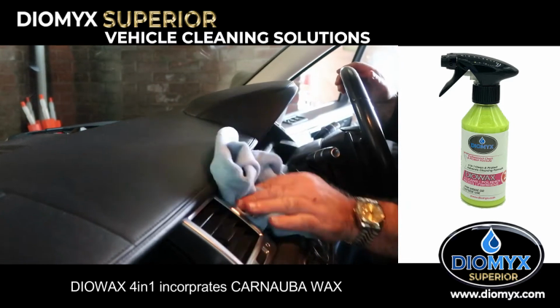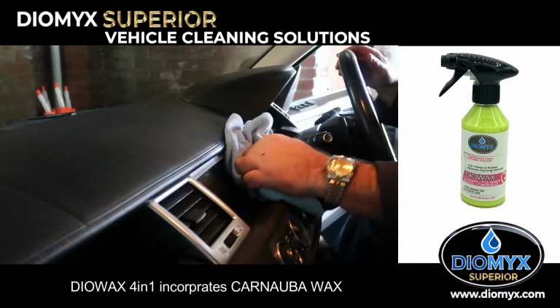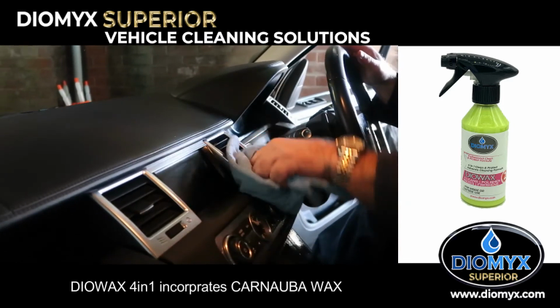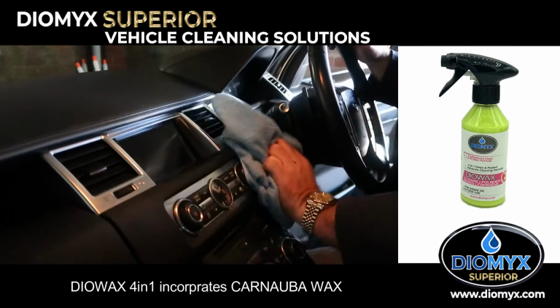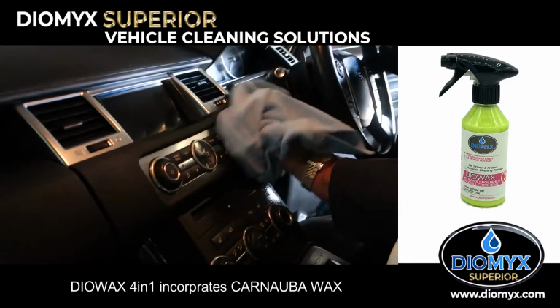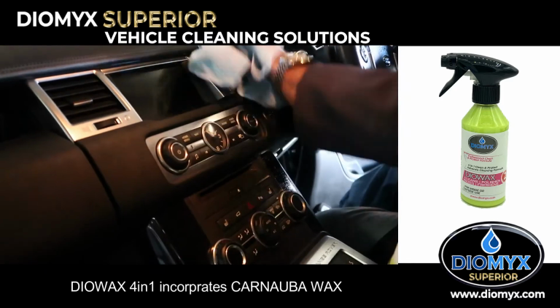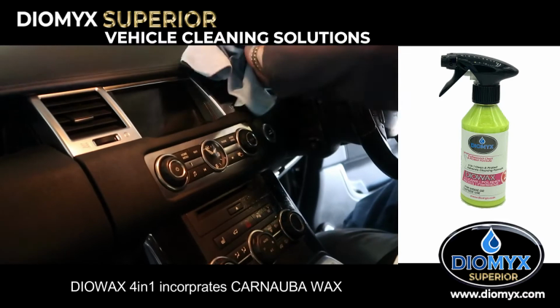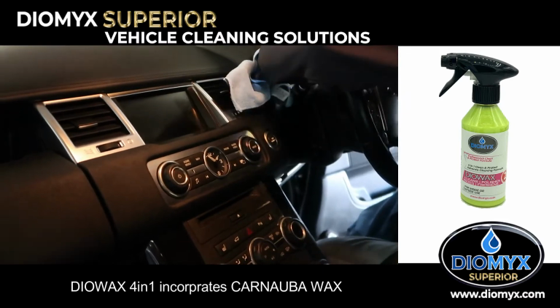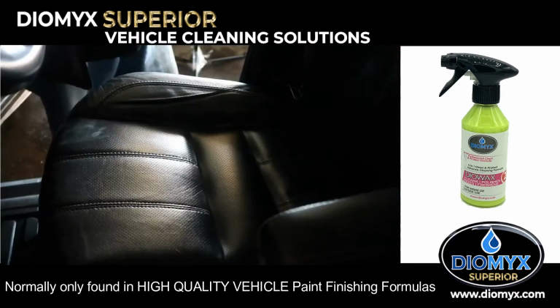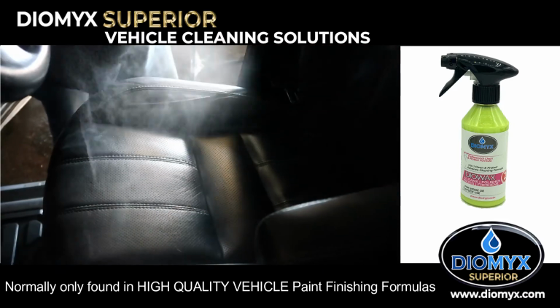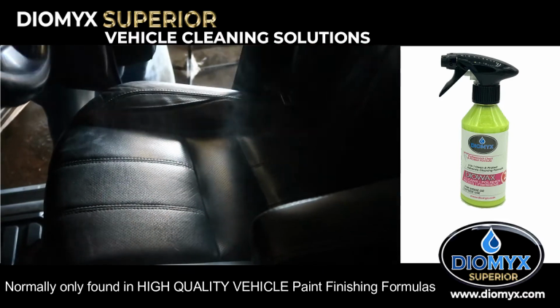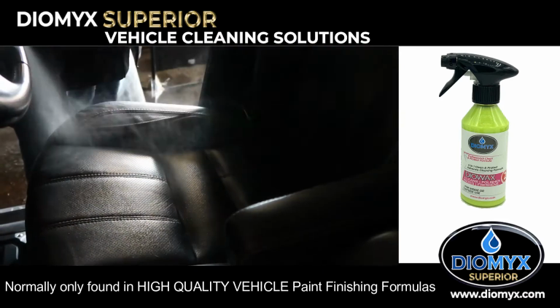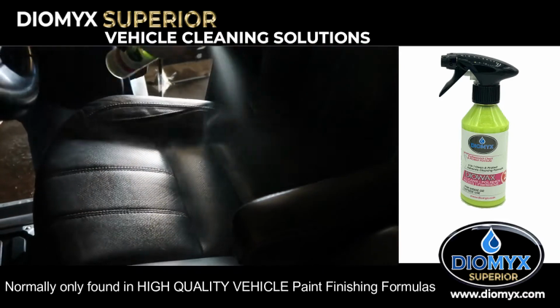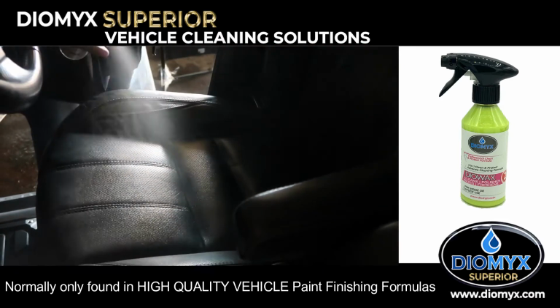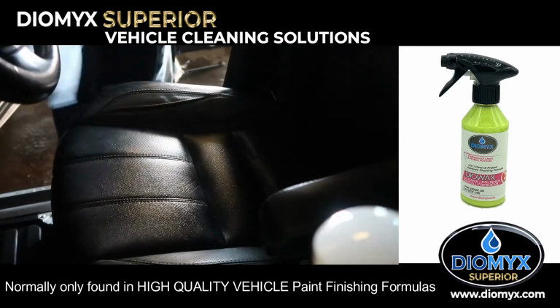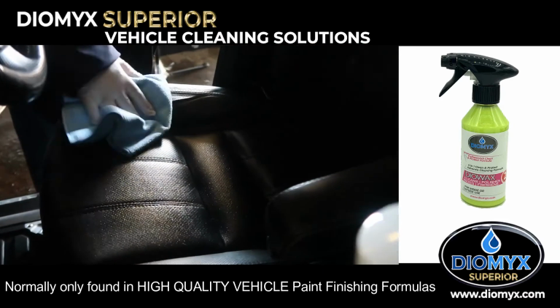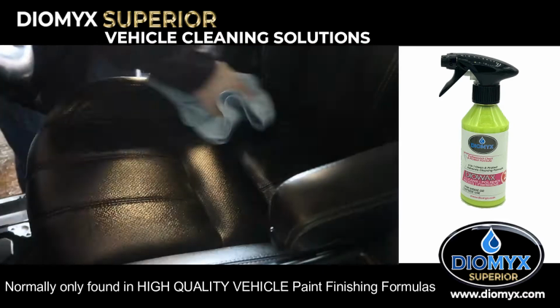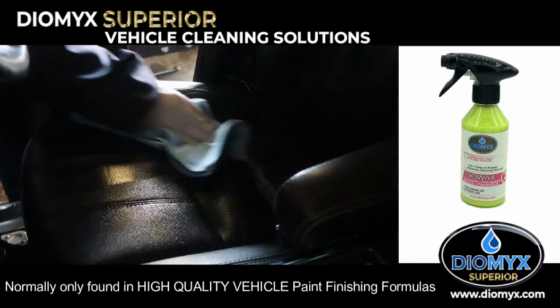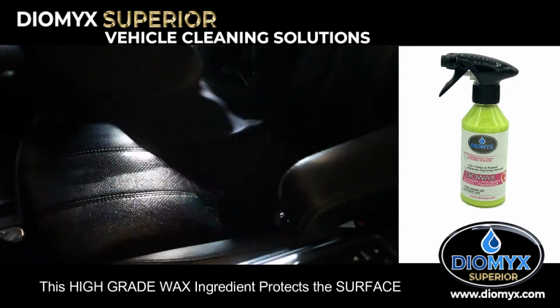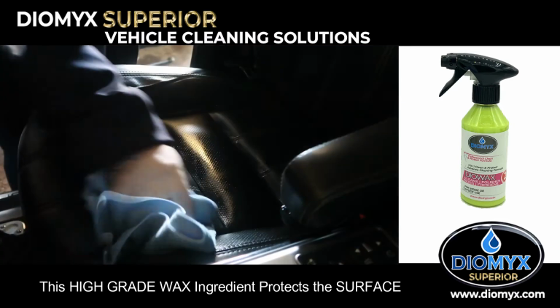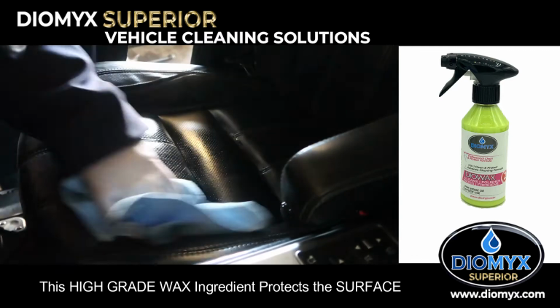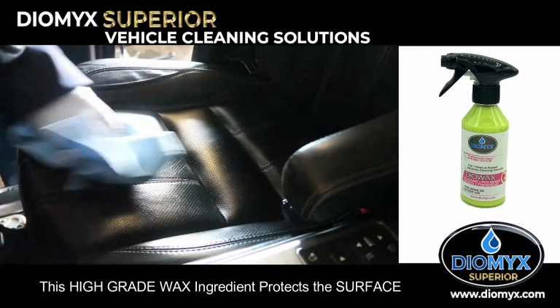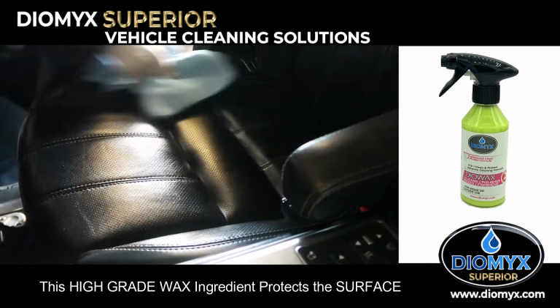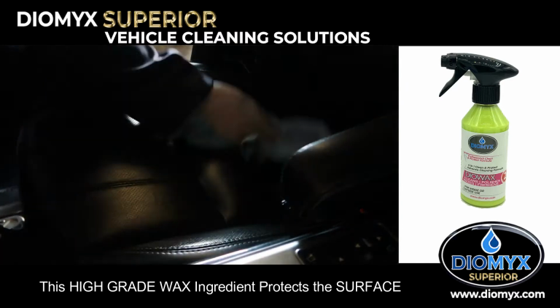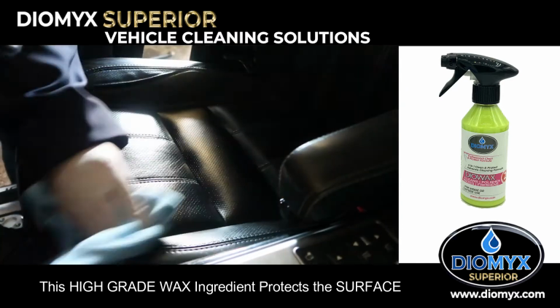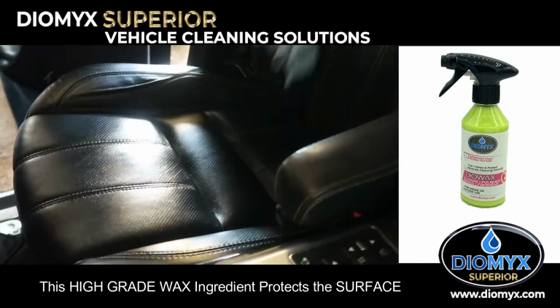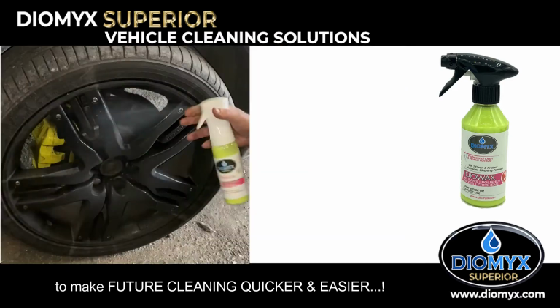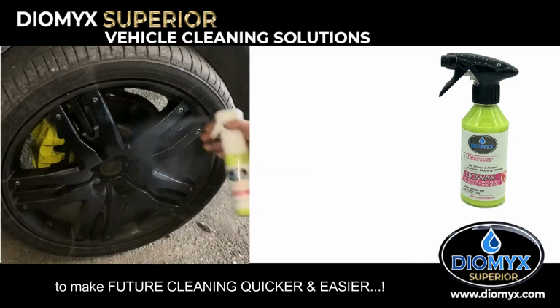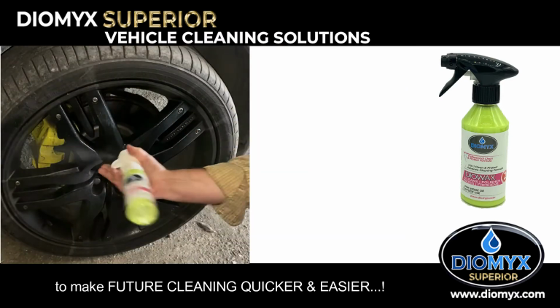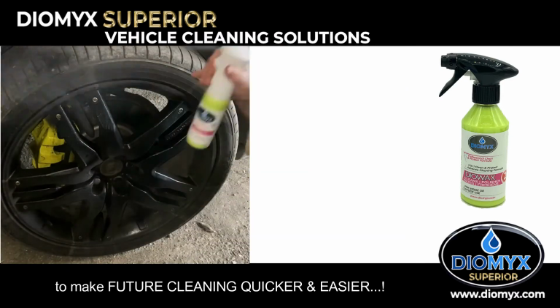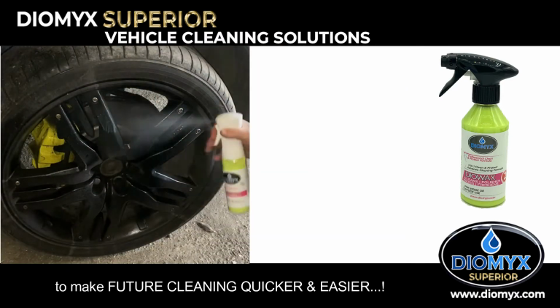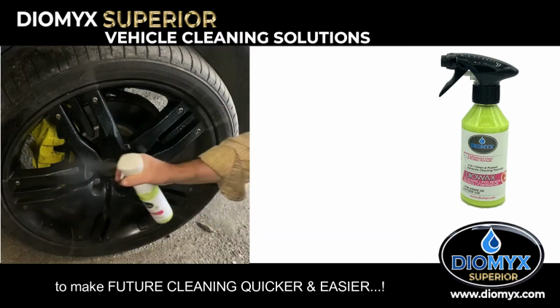DioWax 4-in-1 incorporates carnauba wax, normally only found in high-quality vehicle paint finishing formulas. This high-grade wax ingredient protects the surface to make future cleaning quicker and easier.